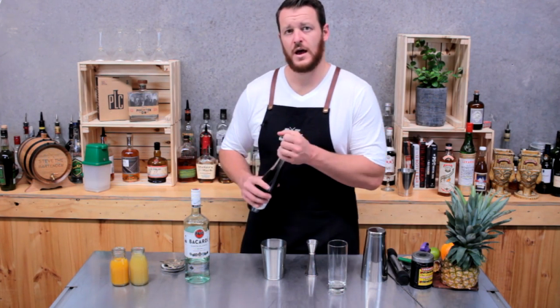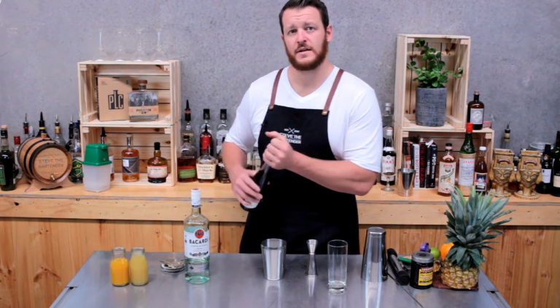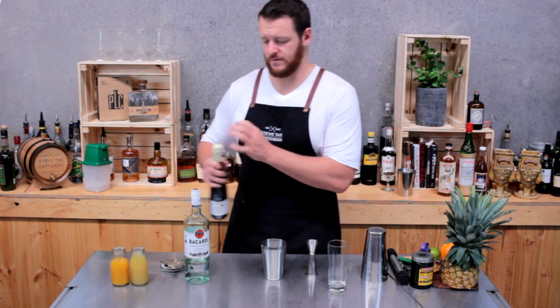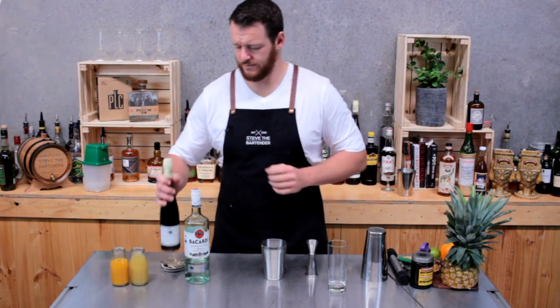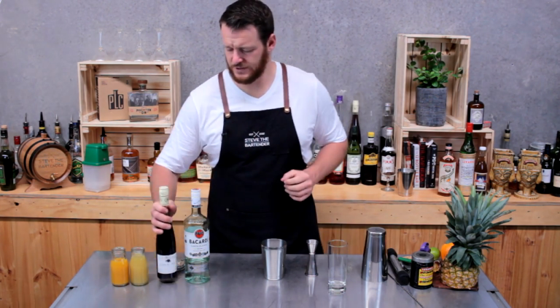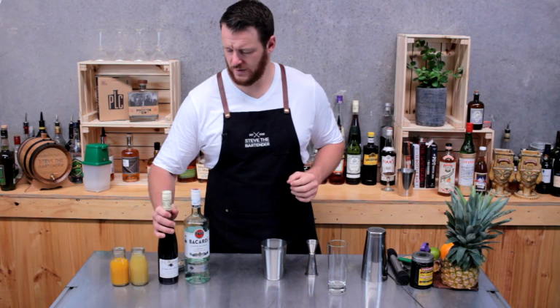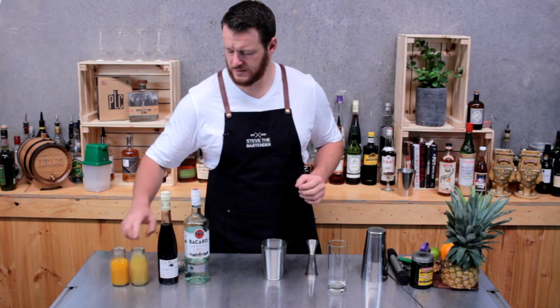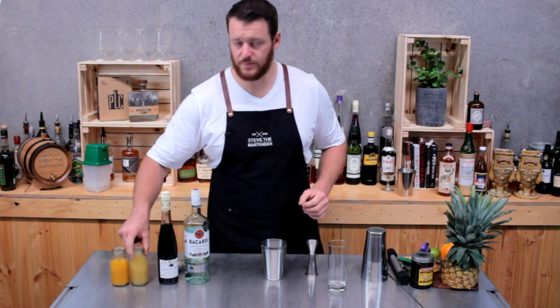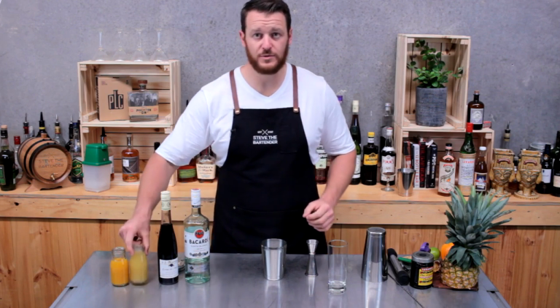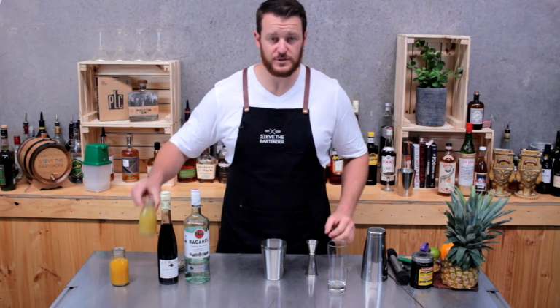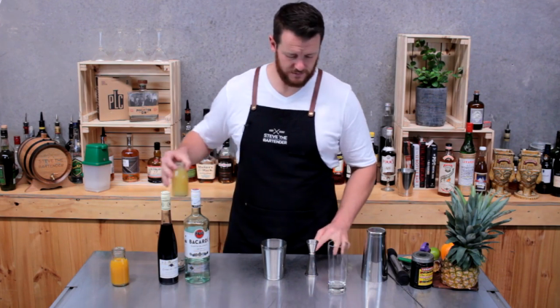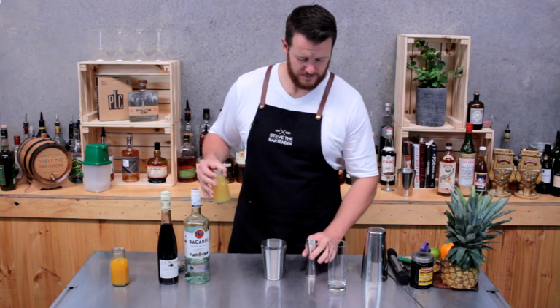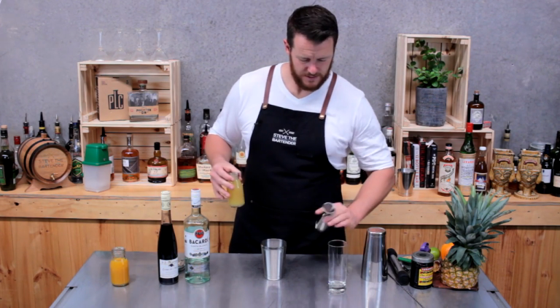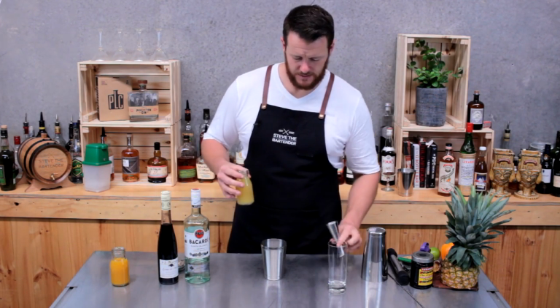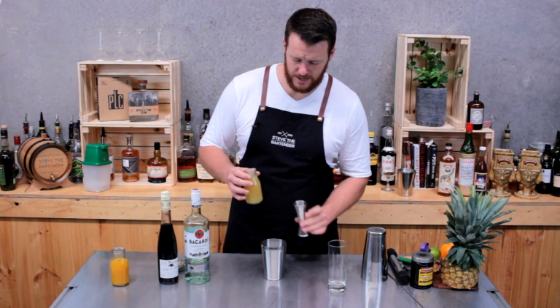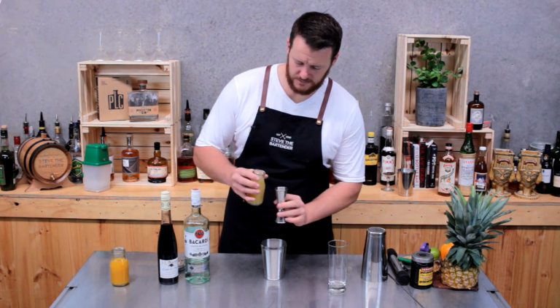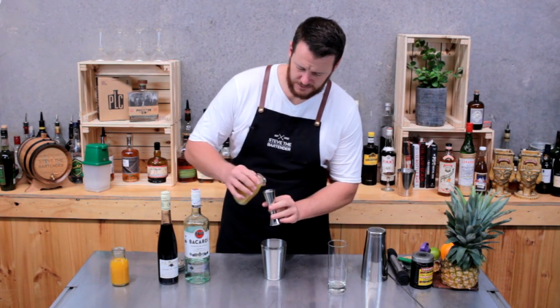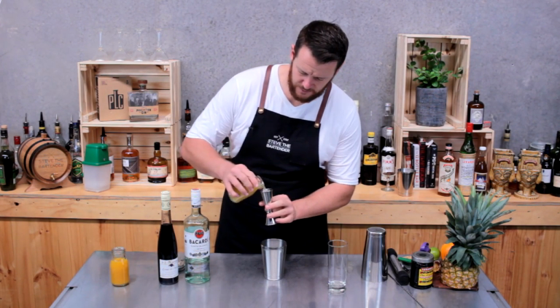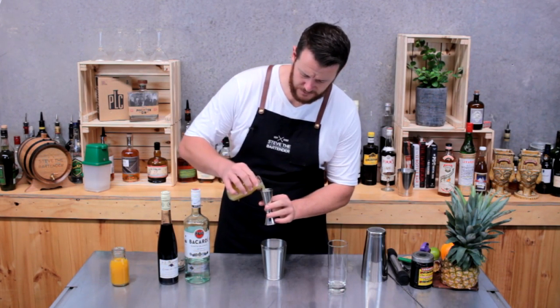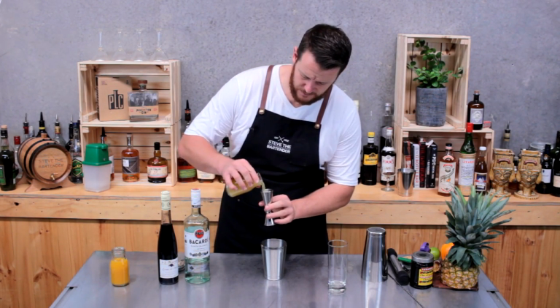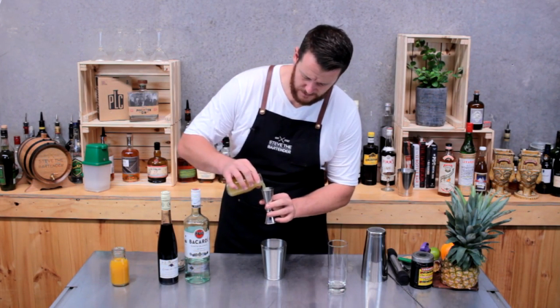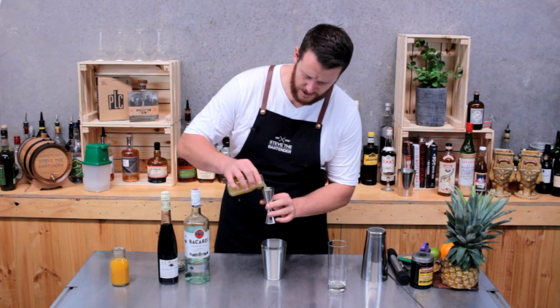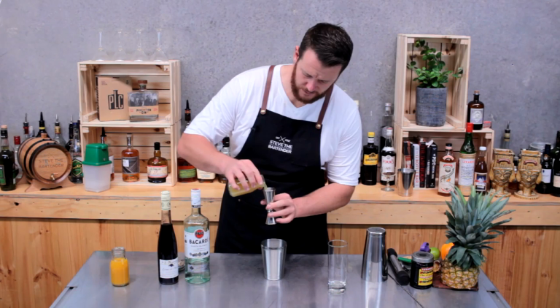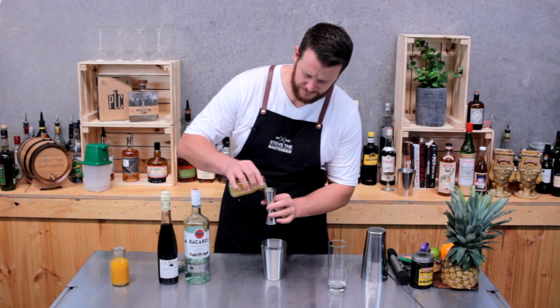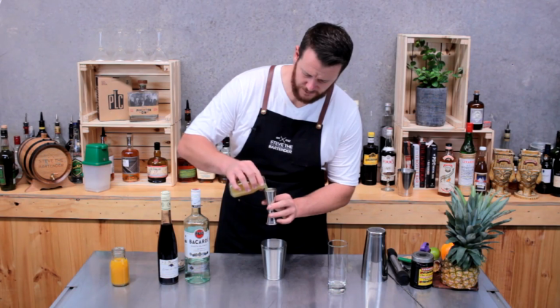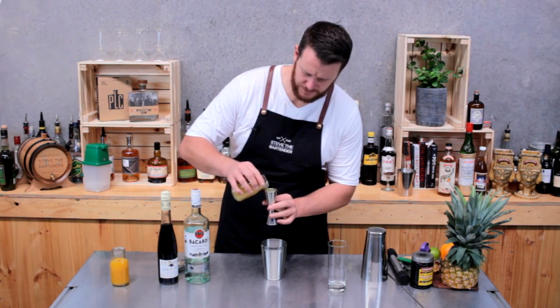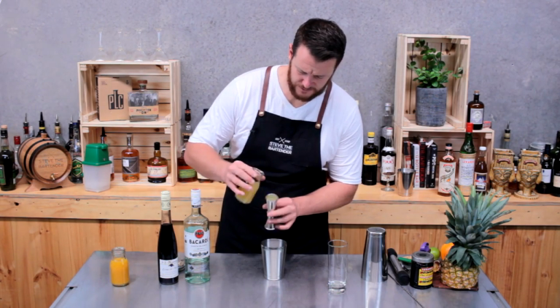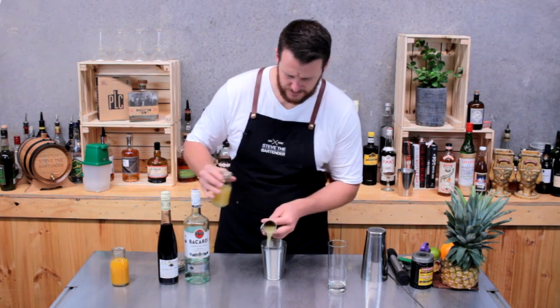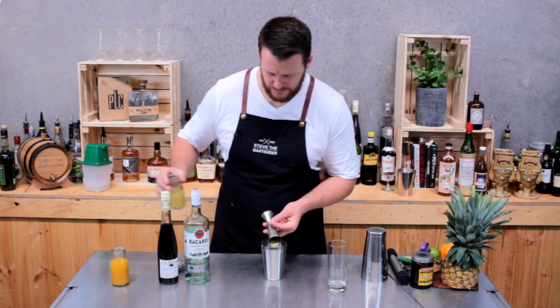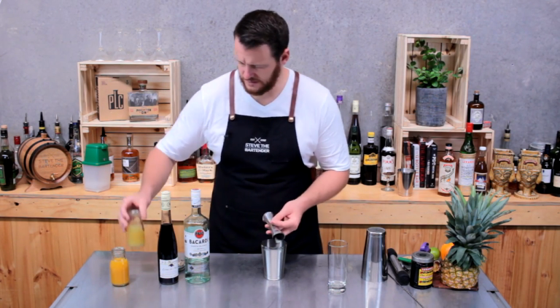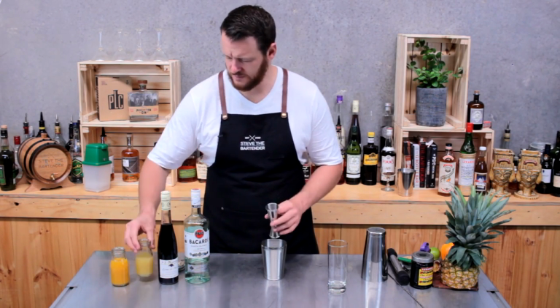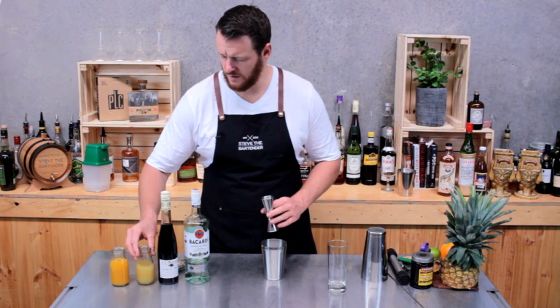Then freshly squeezed pineapple juice, 60ml. And likewise for the orange juice, 60ml as well.